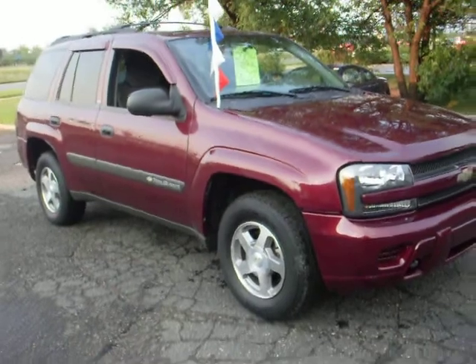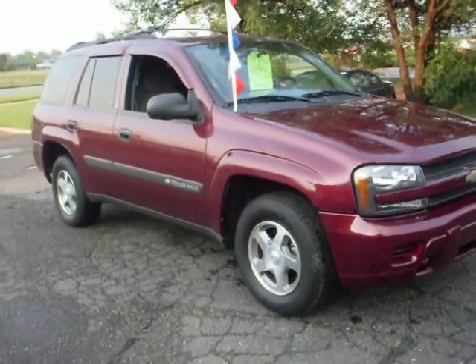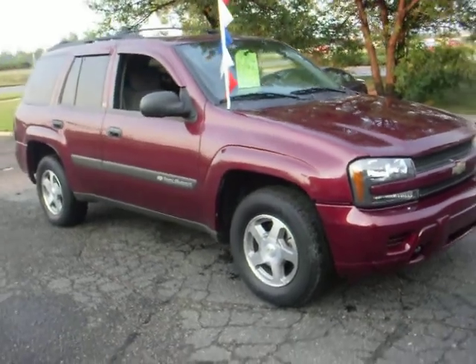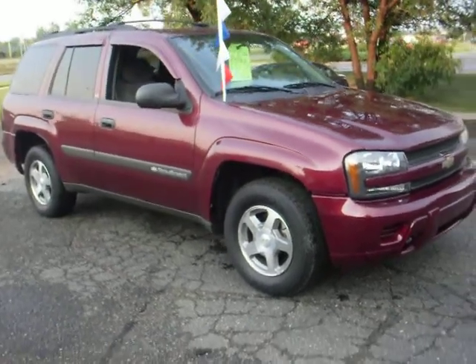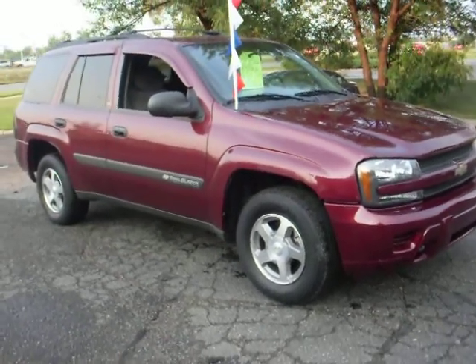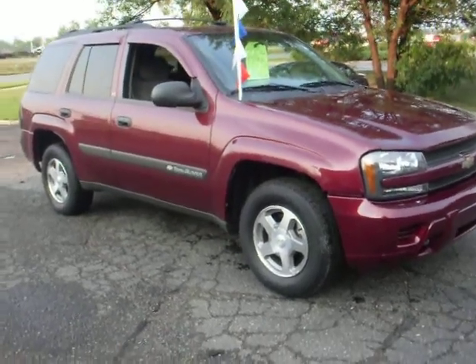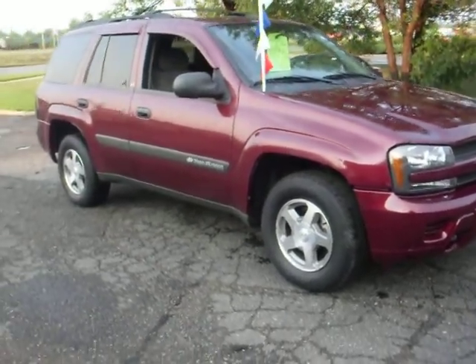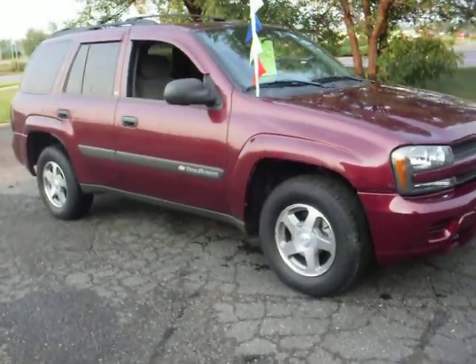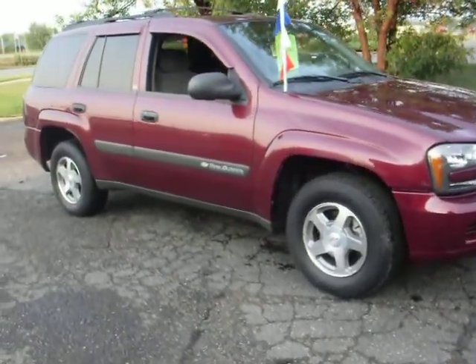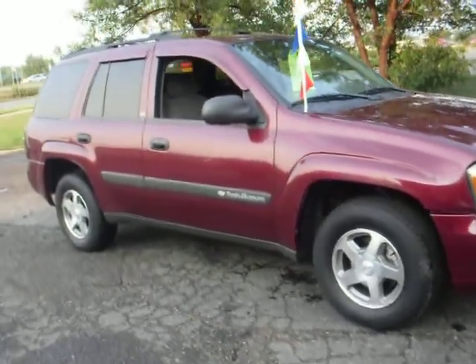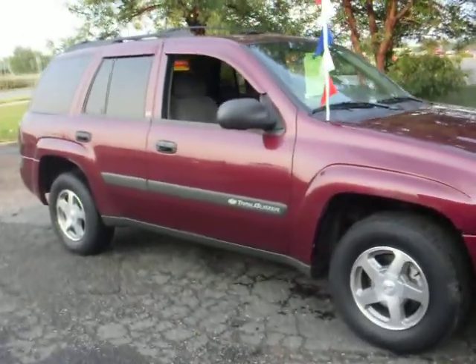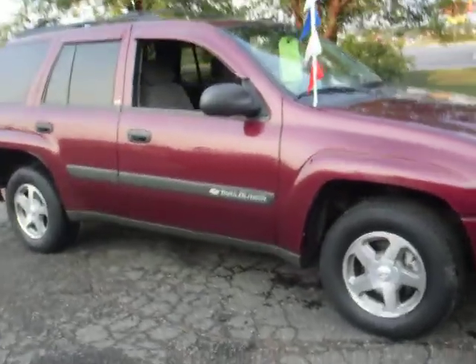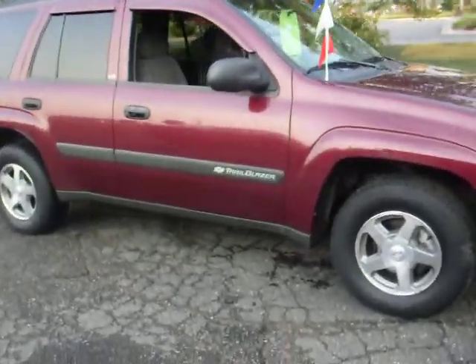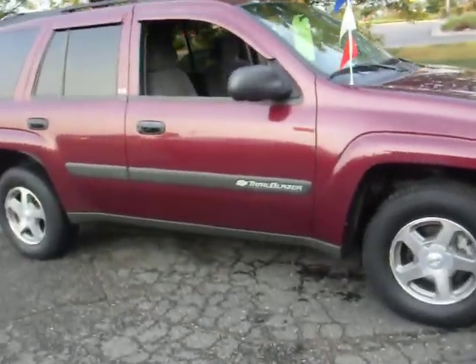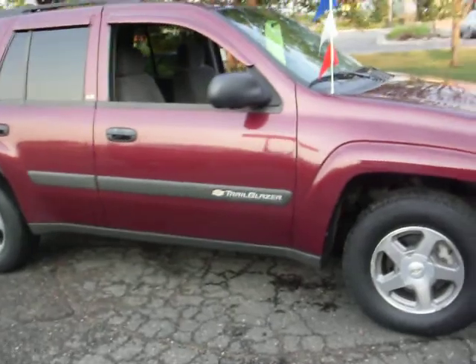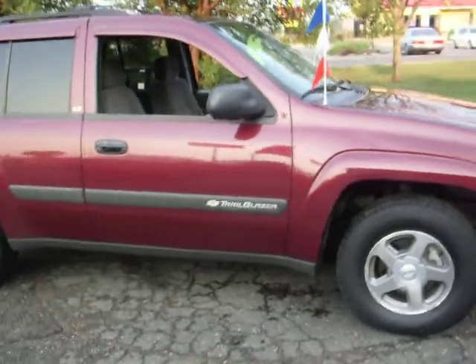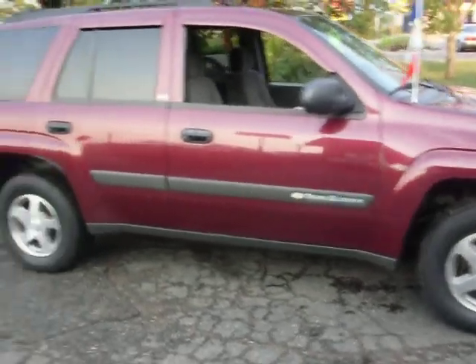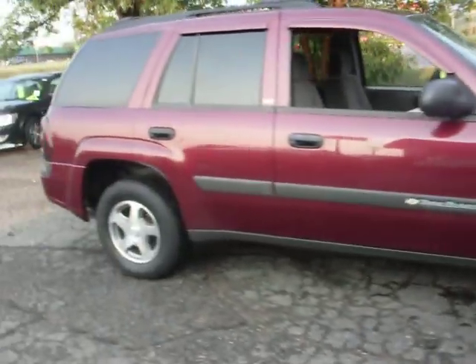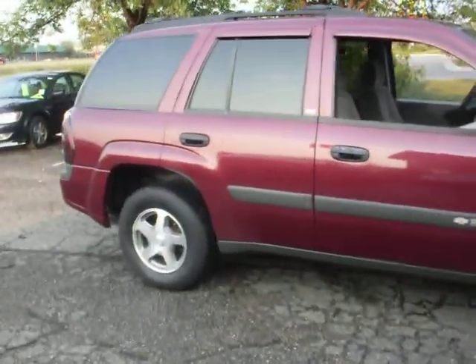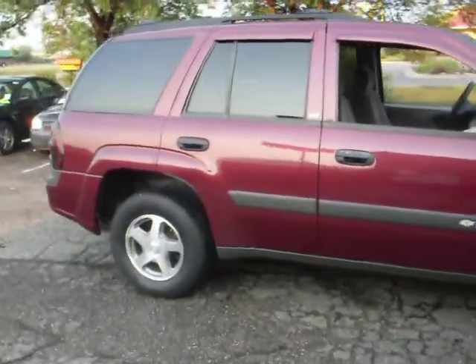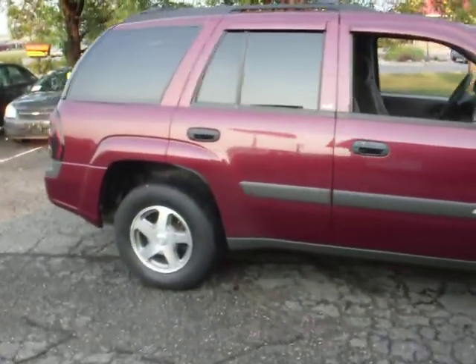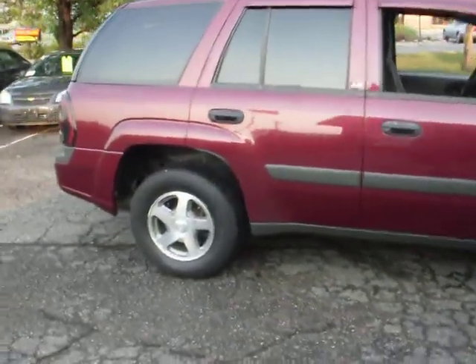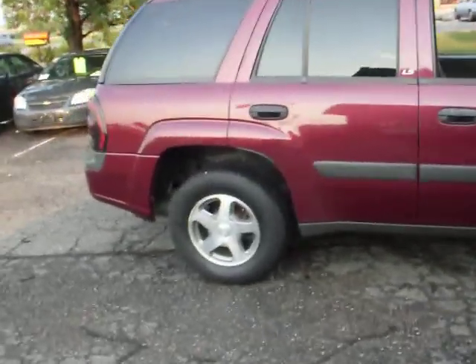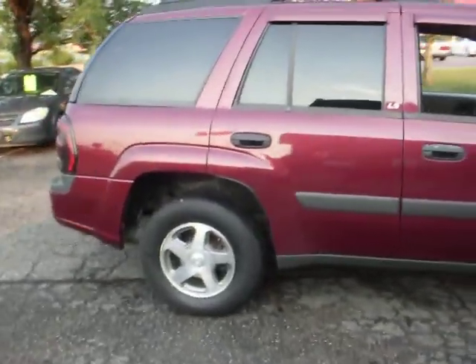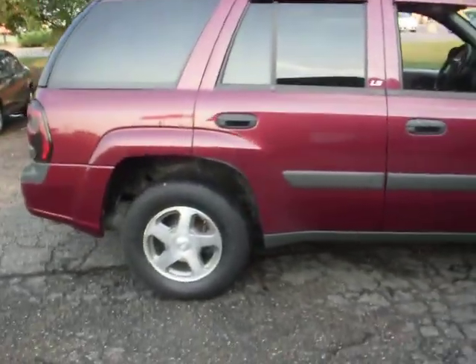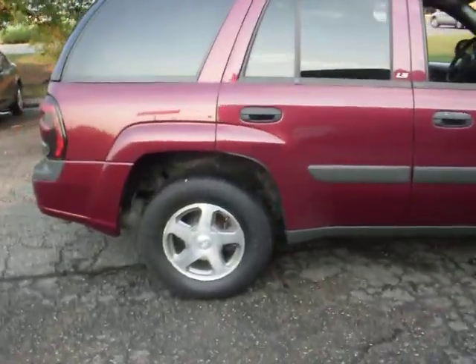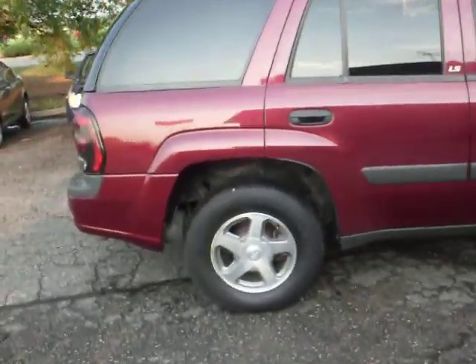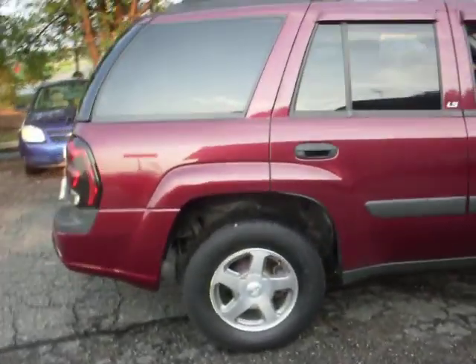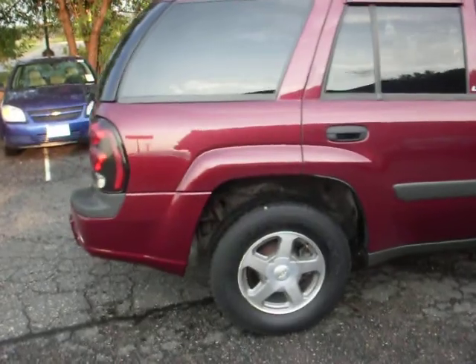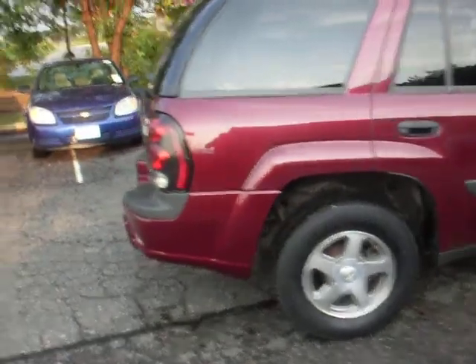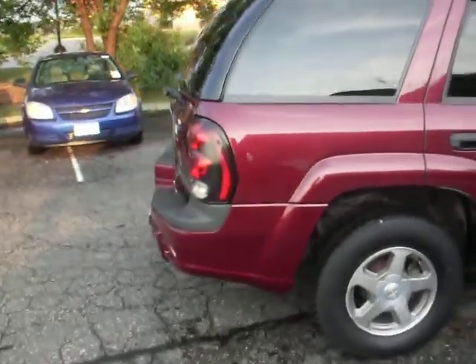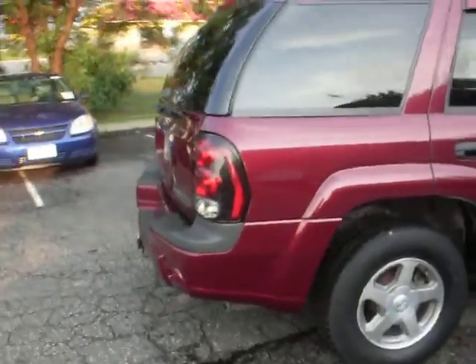It's got the paint-to-match rain shield visors. It's got four newer tires, new brakes. As you can see, the body is really clean, no rust.